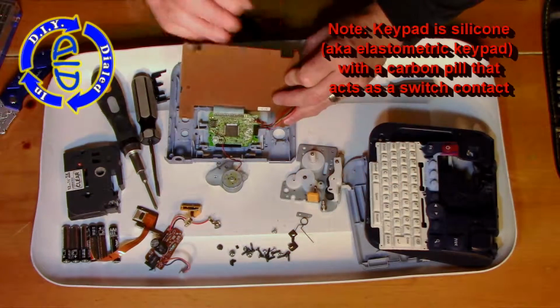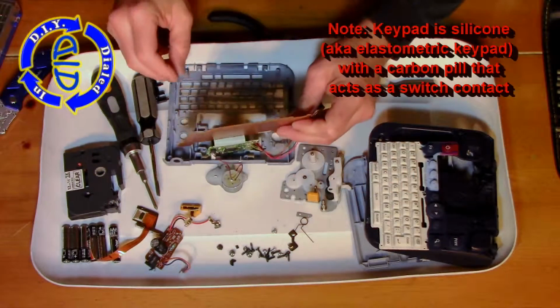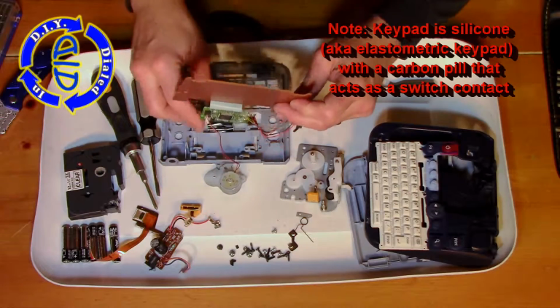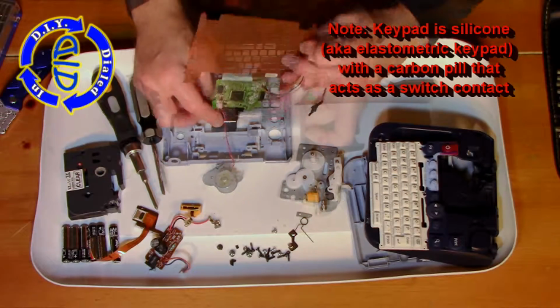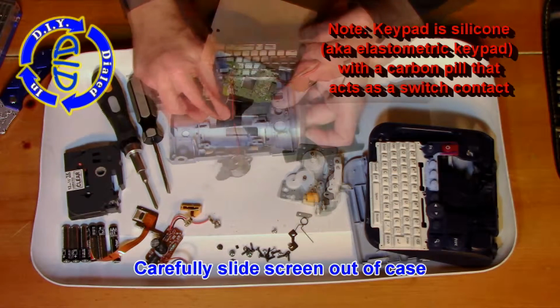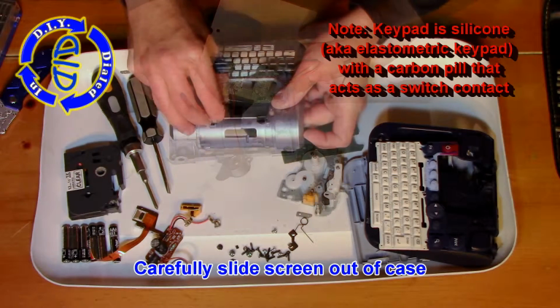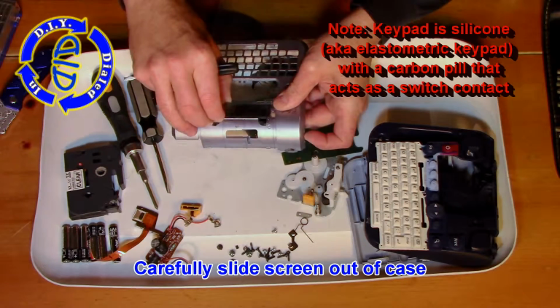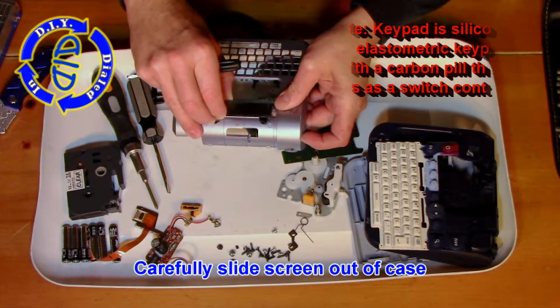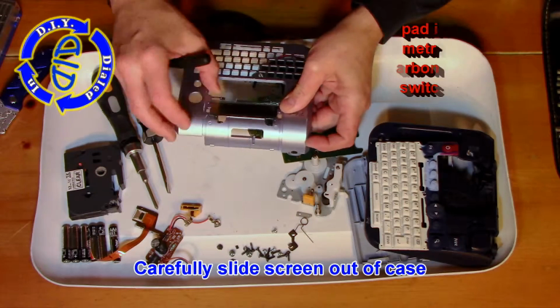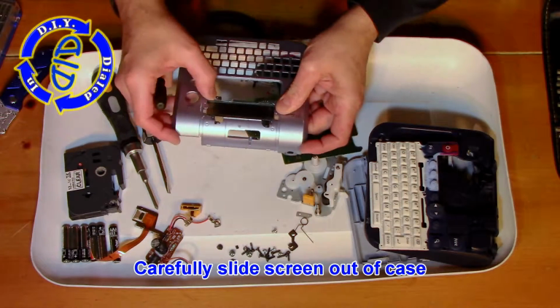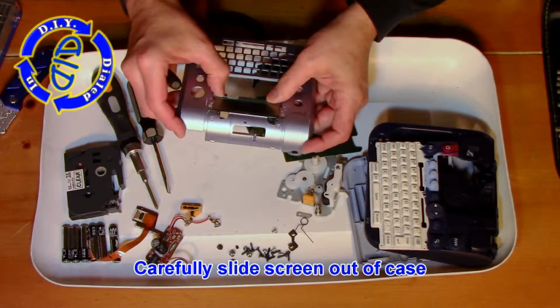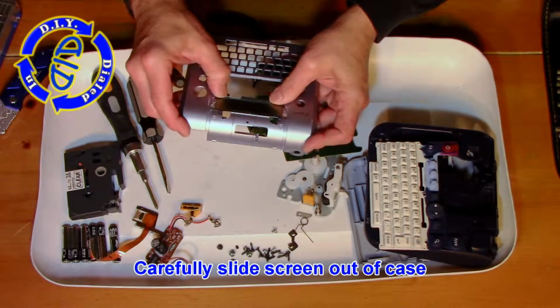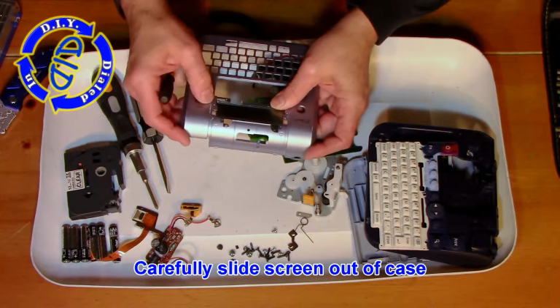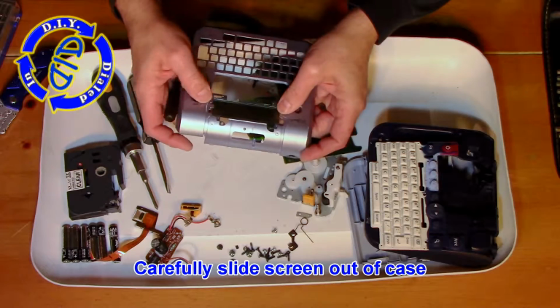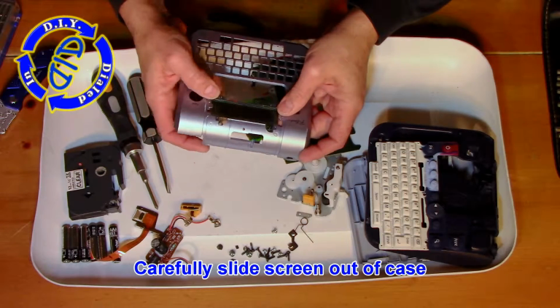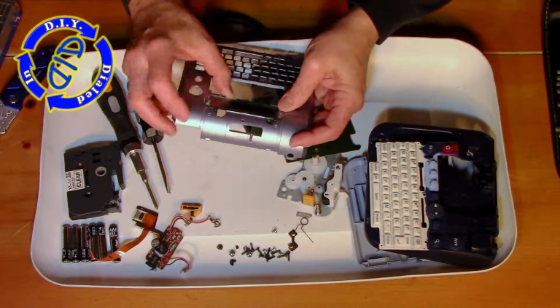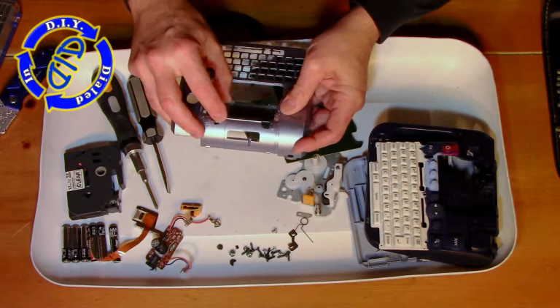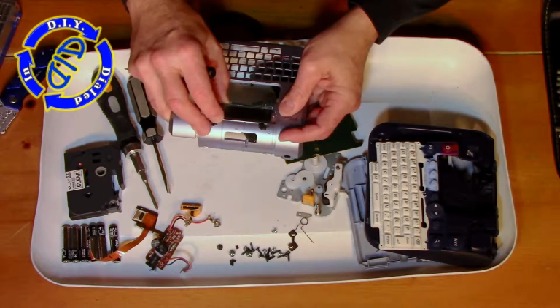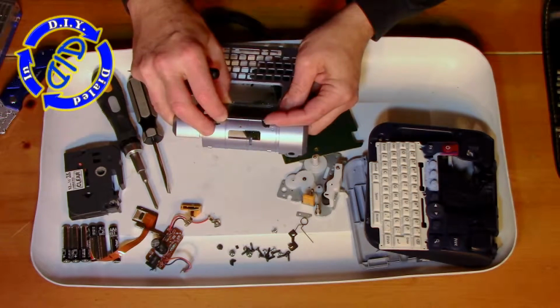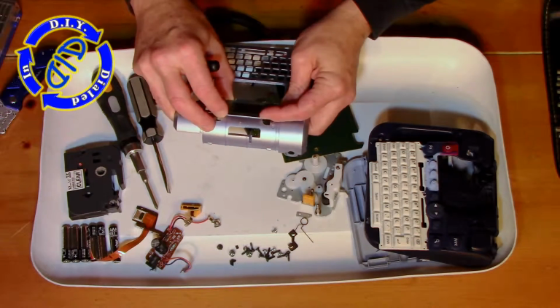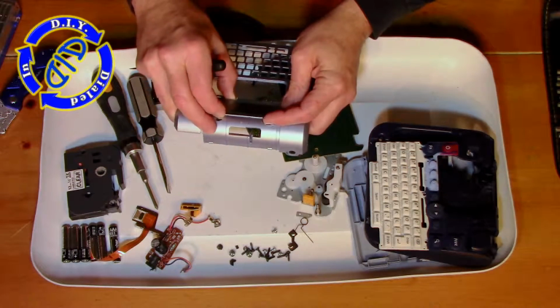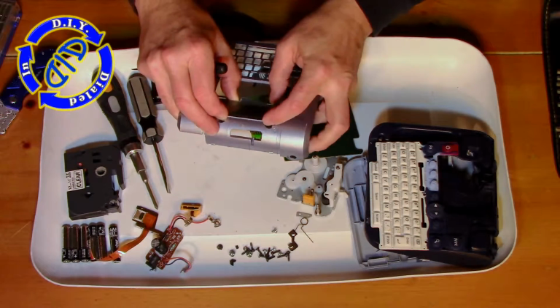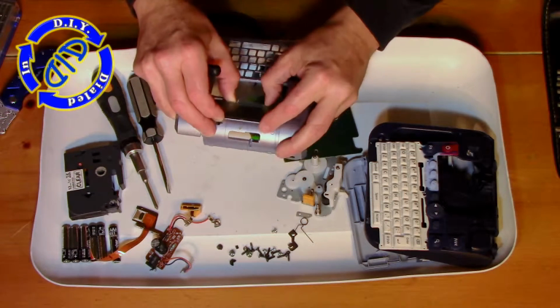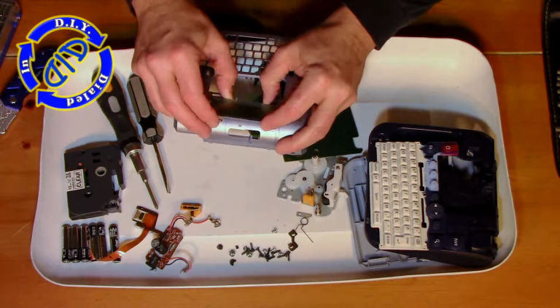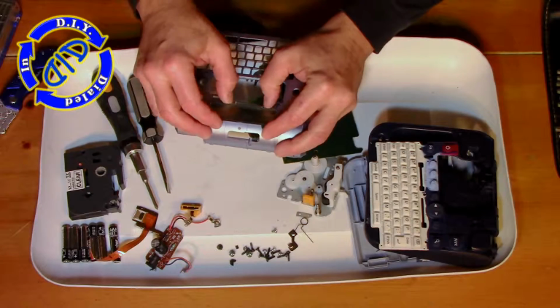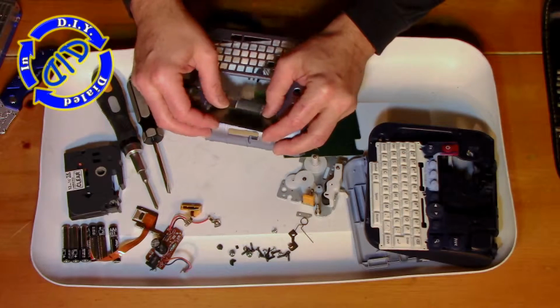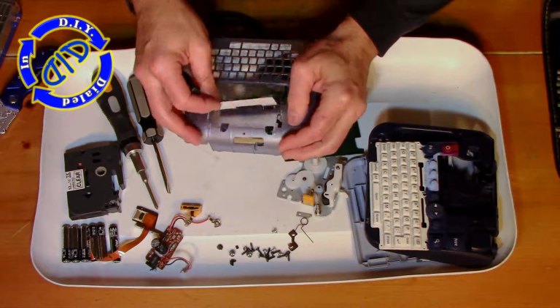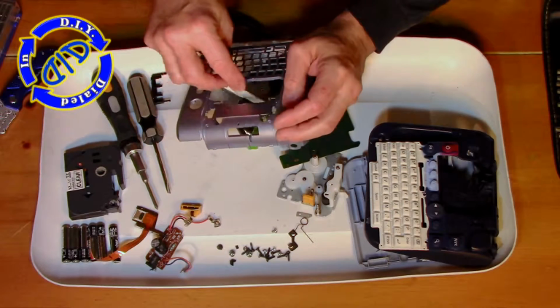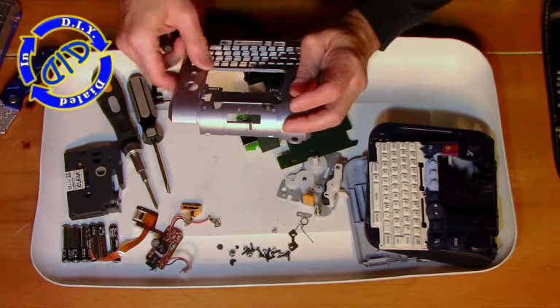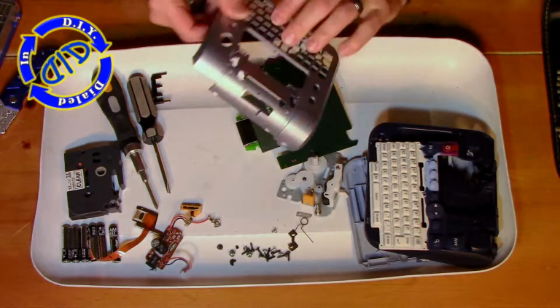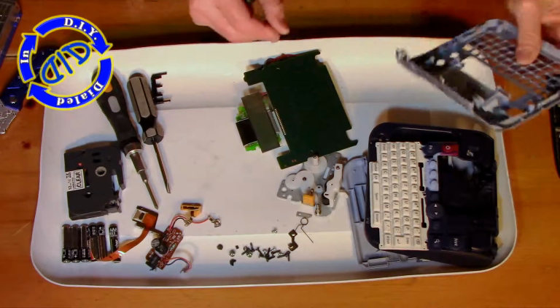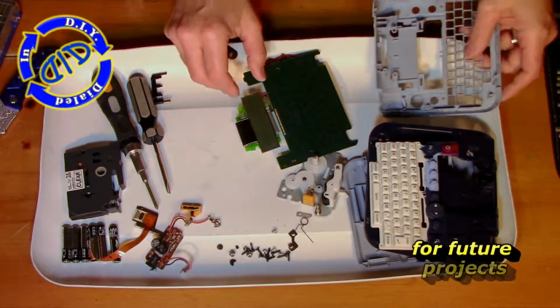Essentially, each time you push a letter it works like a mini momentary switch. If you gently press your thumbs against the screen and slide it forward, it will come right out of the case. You can then twist it around and push it back through the case to free up the remaining portion of the chipboard.